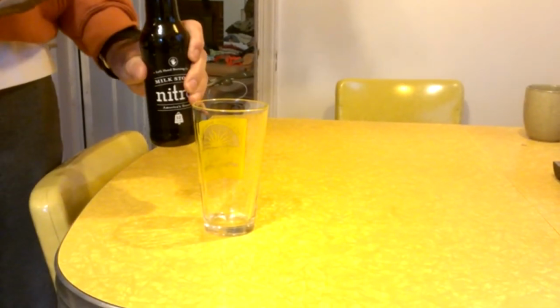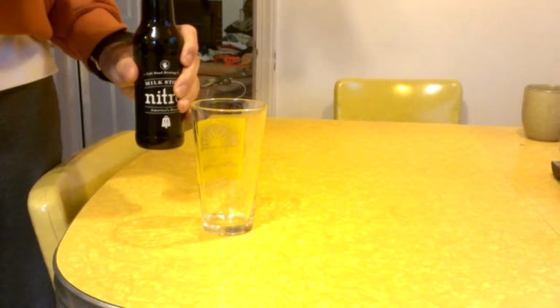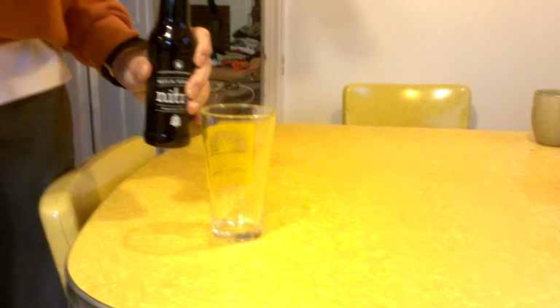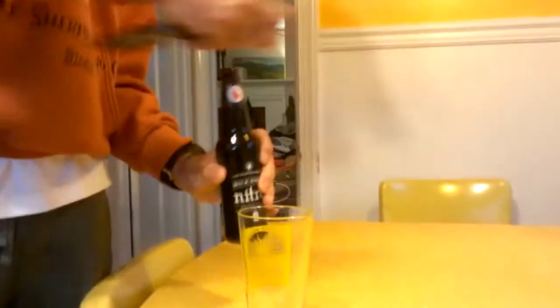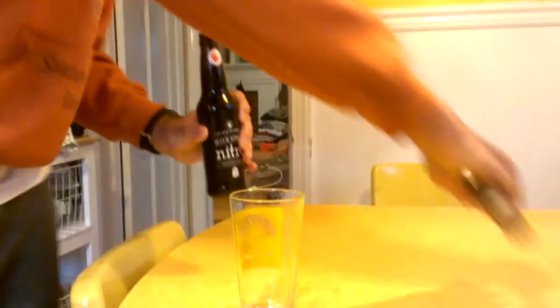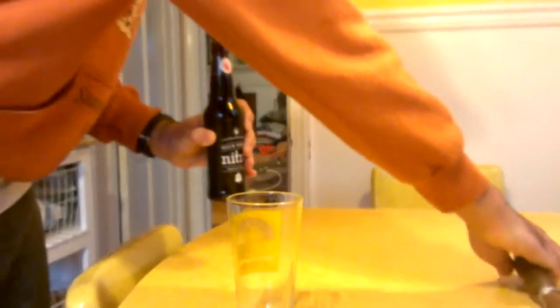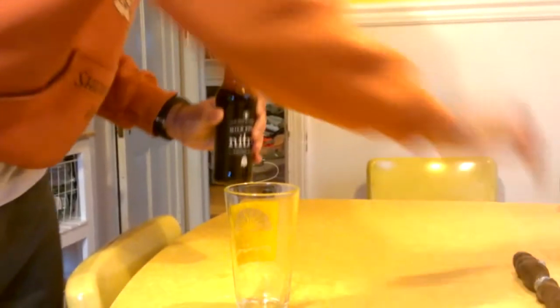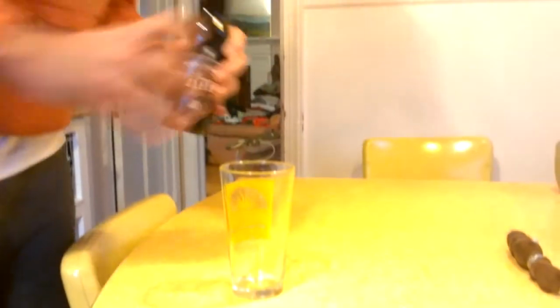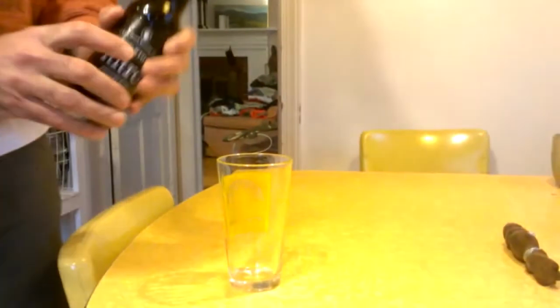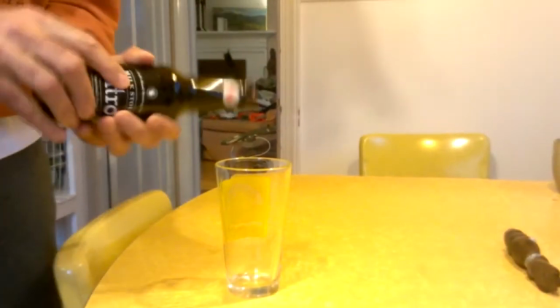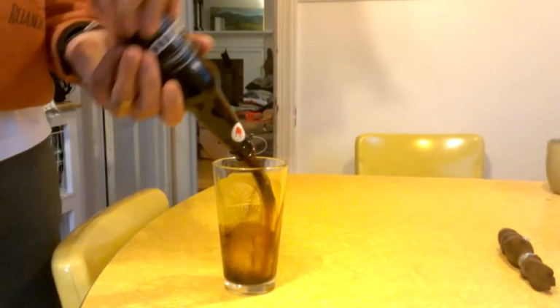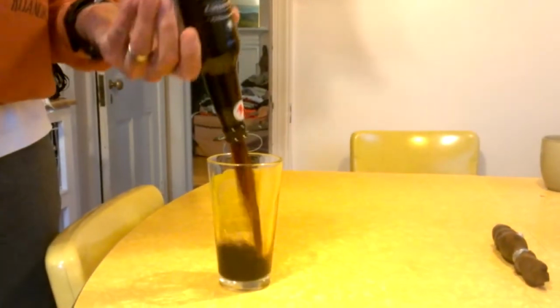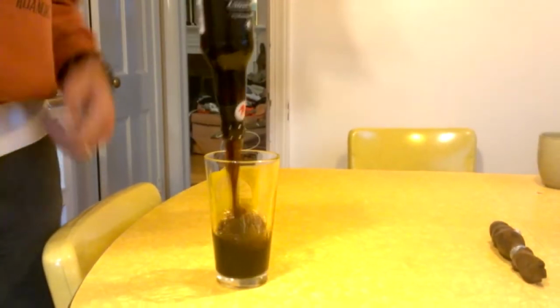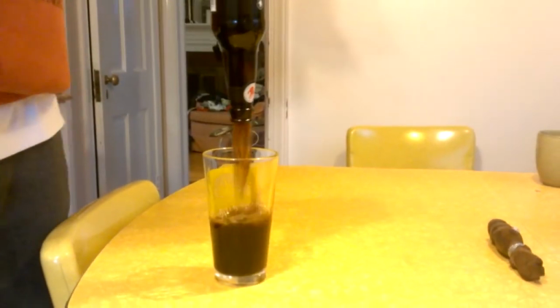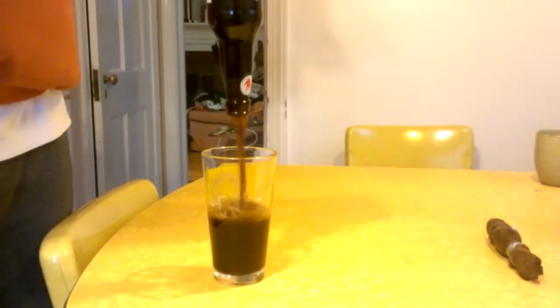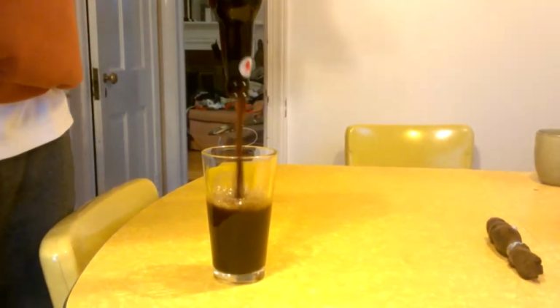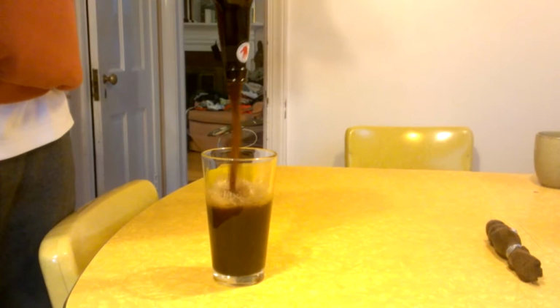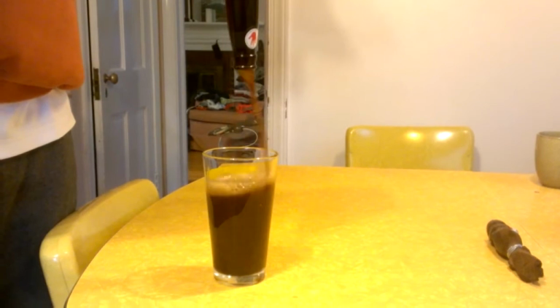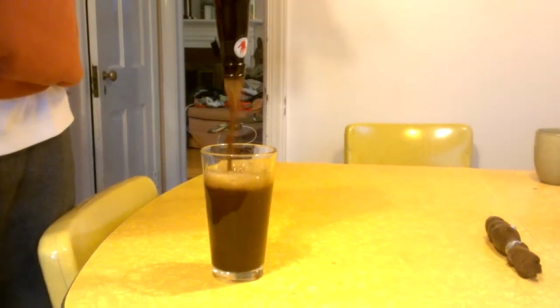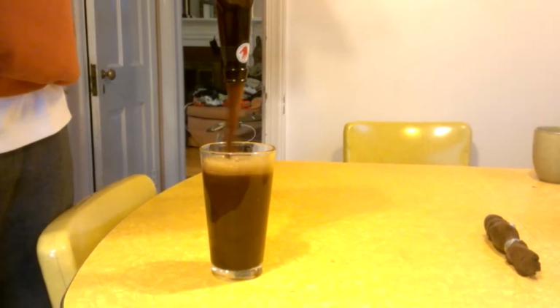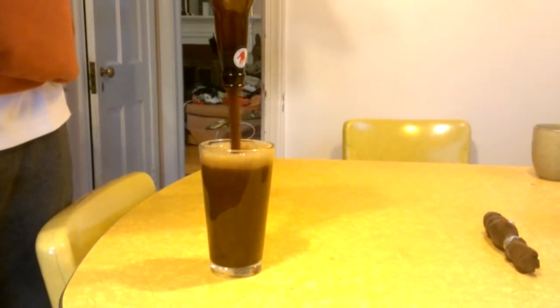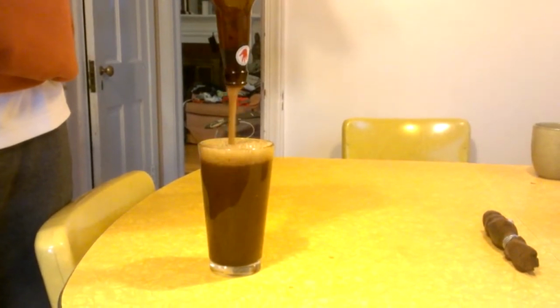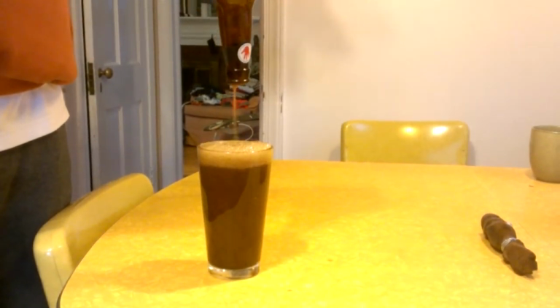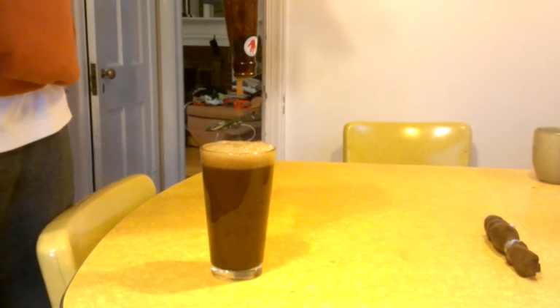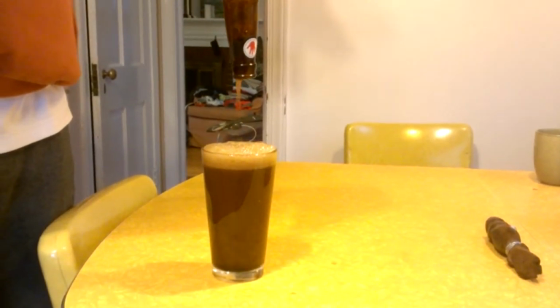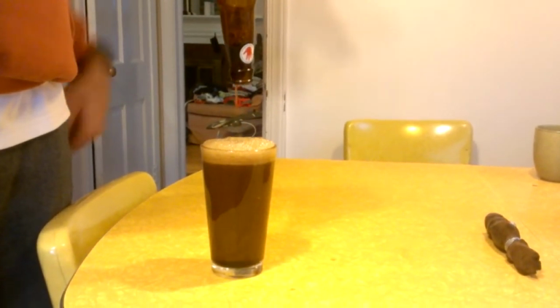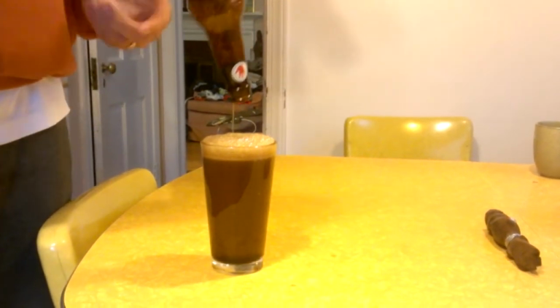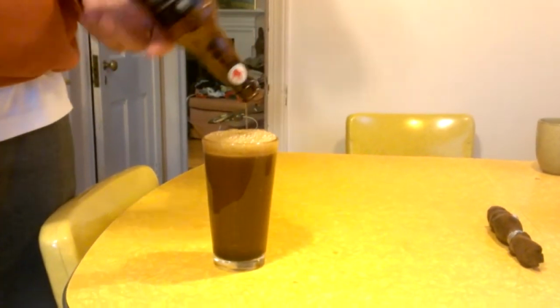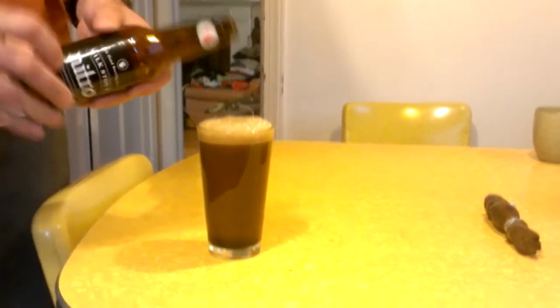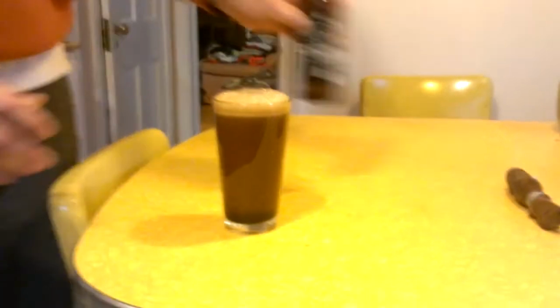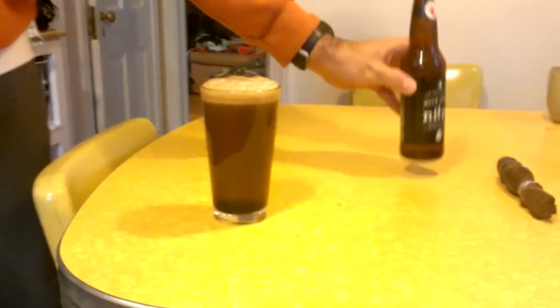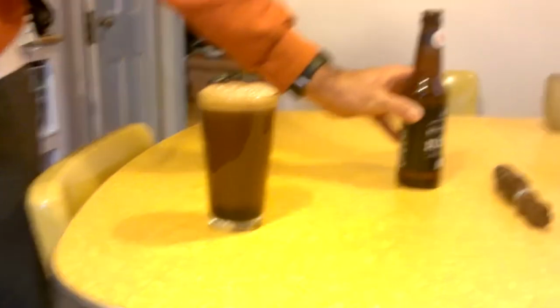You pop it open, and as soon as you do, you have to pour it hard — just like that. And it seems like it's going to overflow, but it's just perfect.